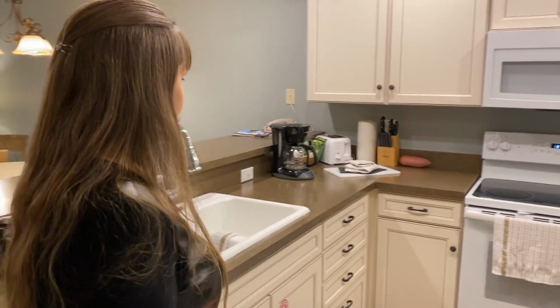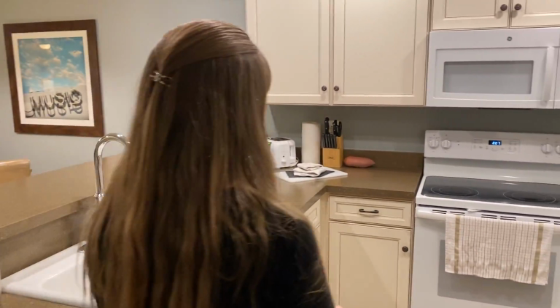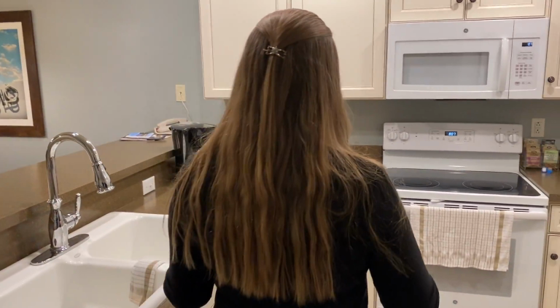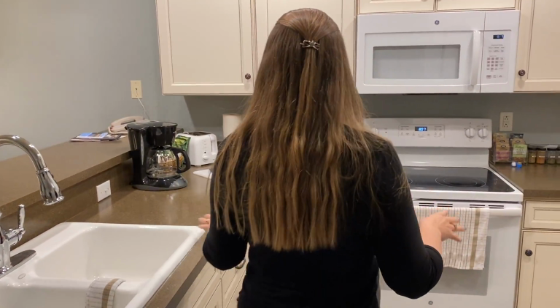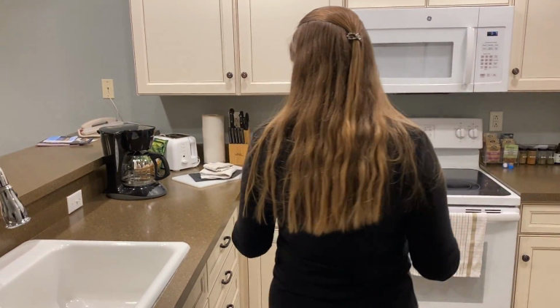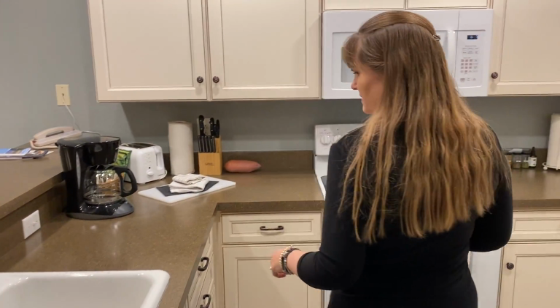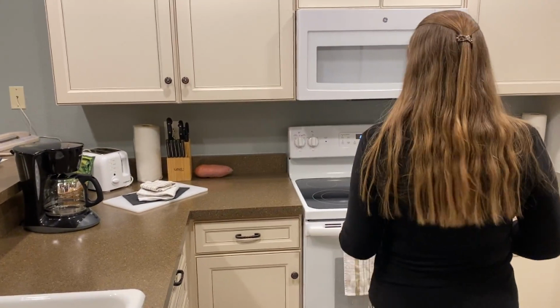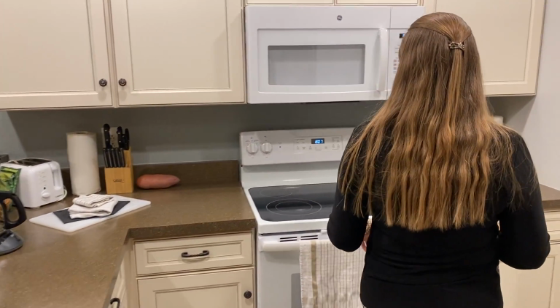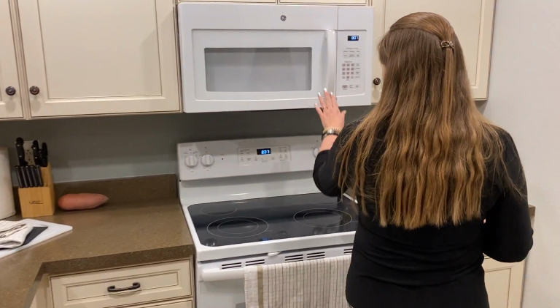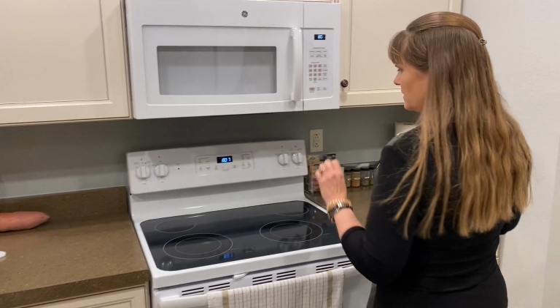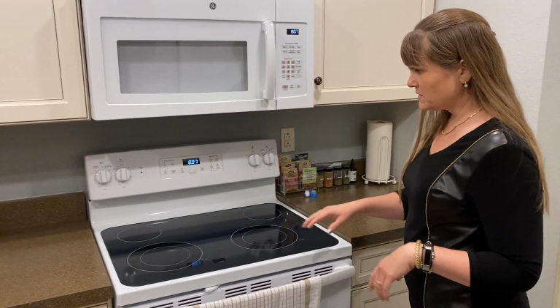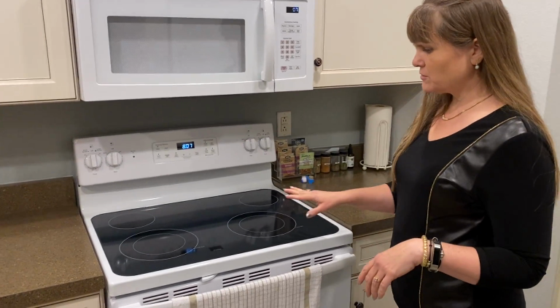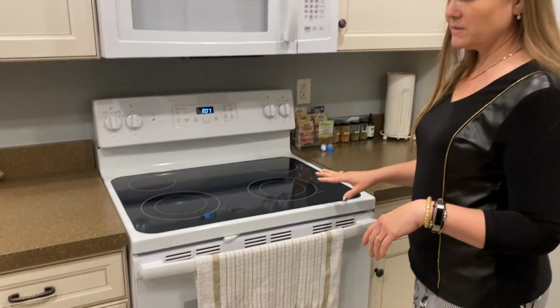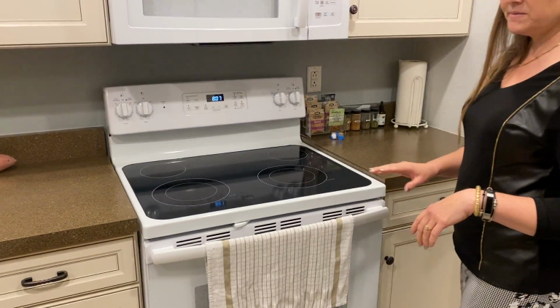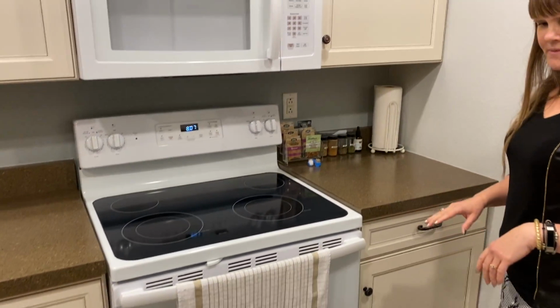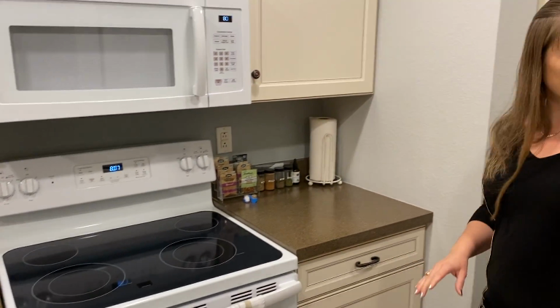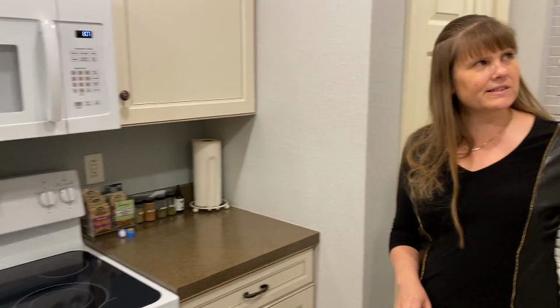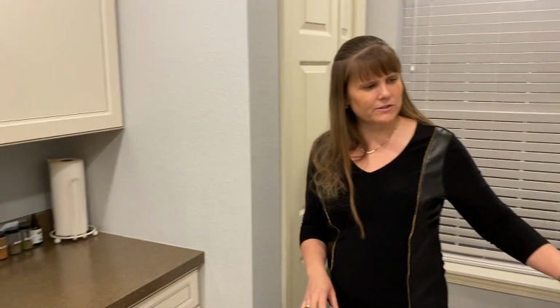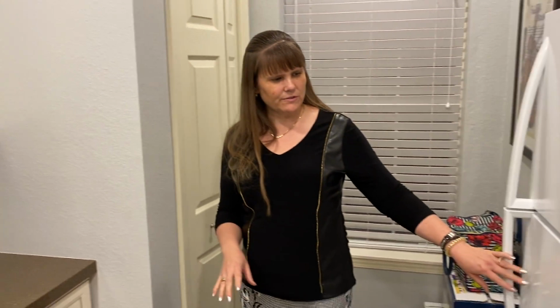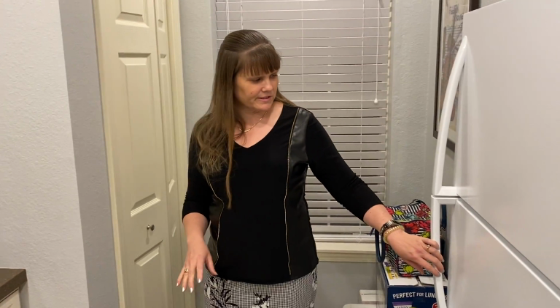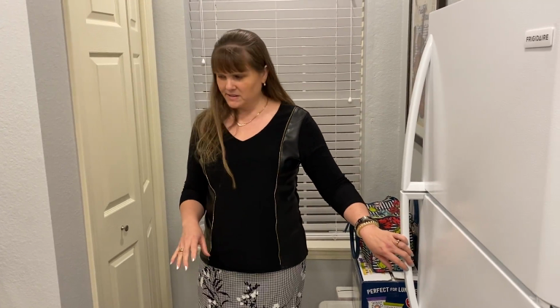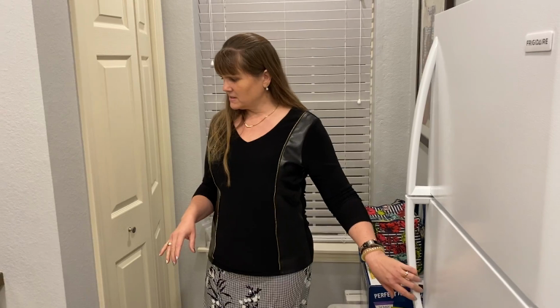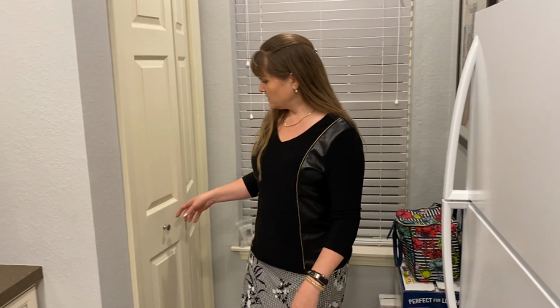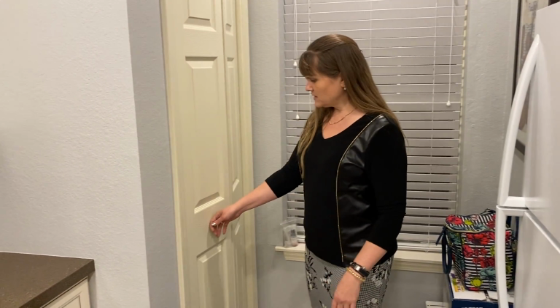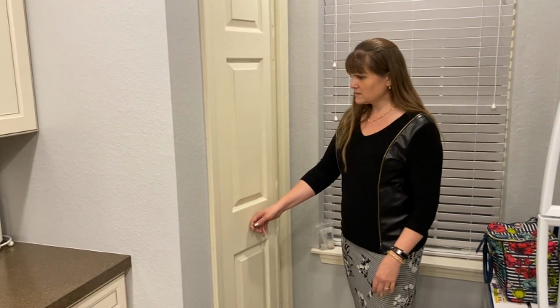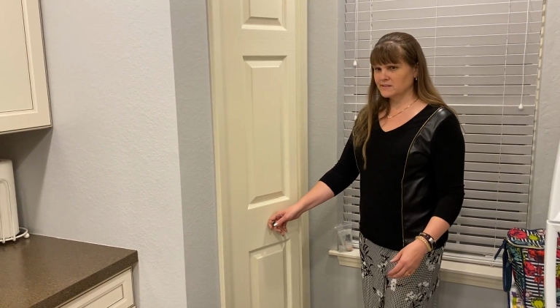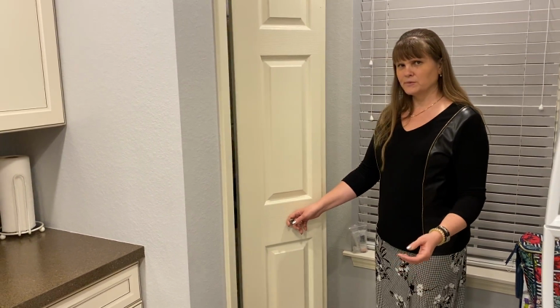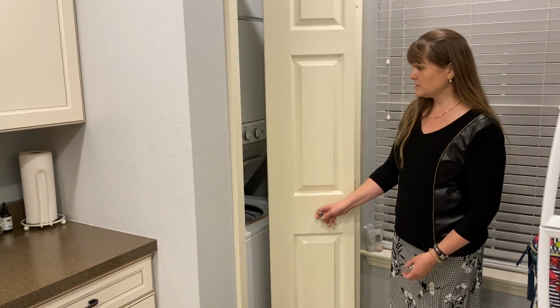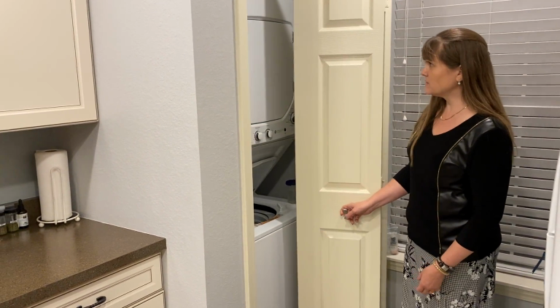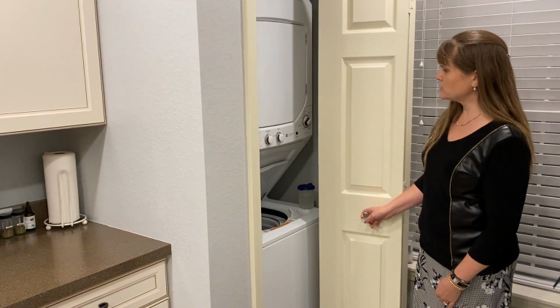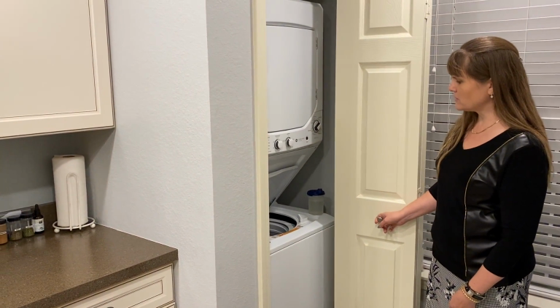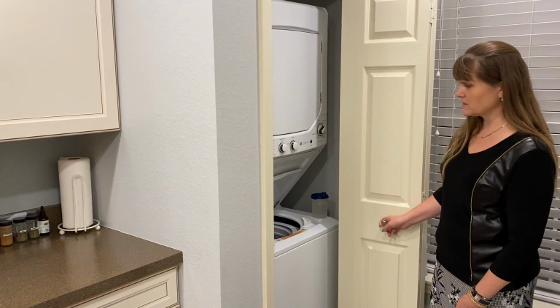Here we have the kitchen area. There's a microwave, a stove, an oven, a full-size refrigerator freezer, and over here we have the washer and dryer area.